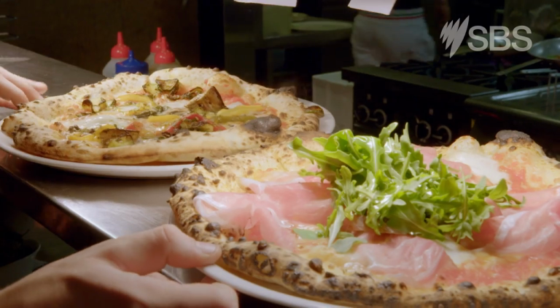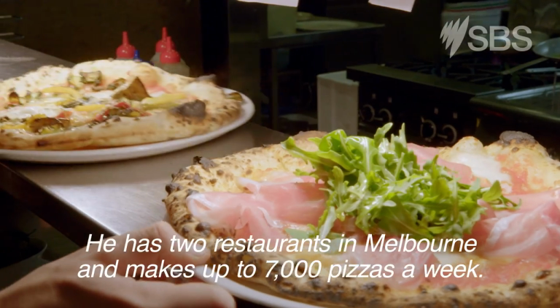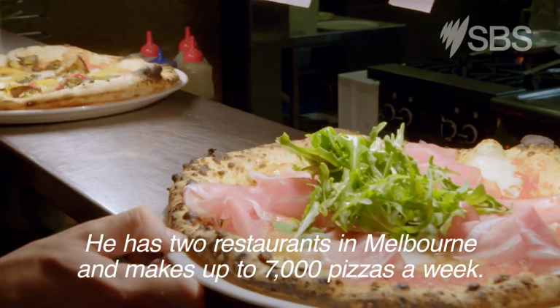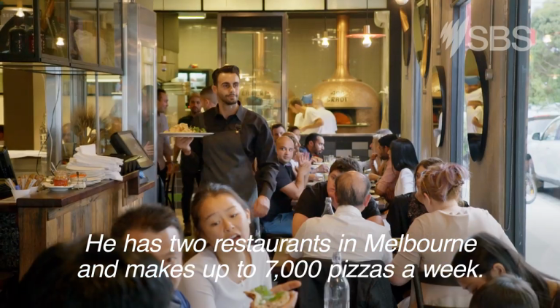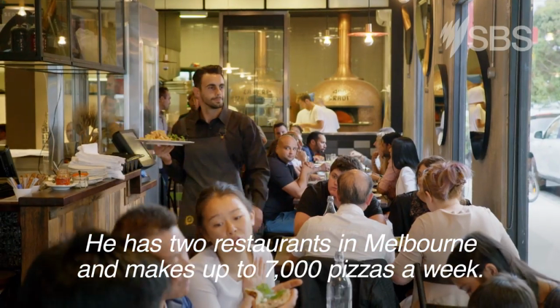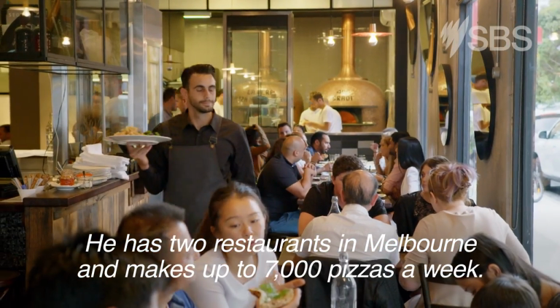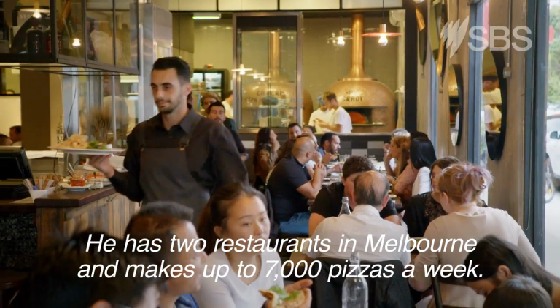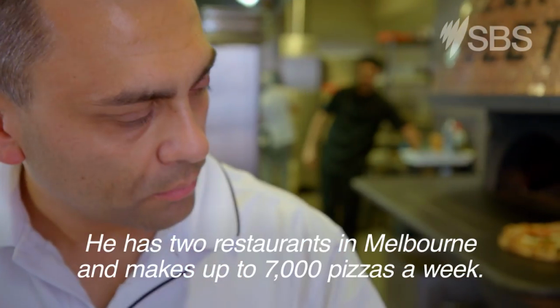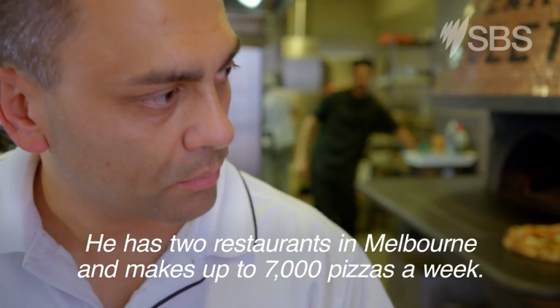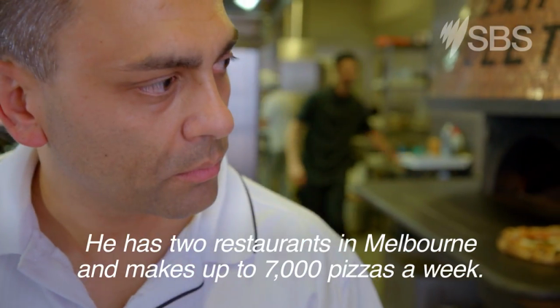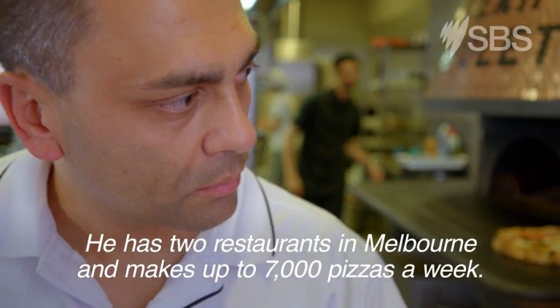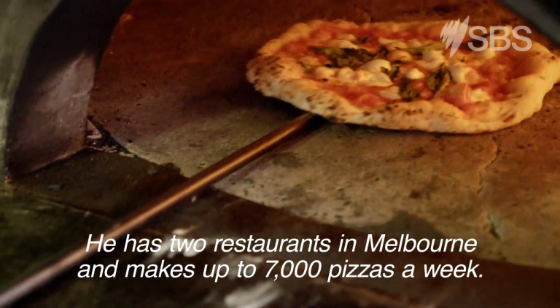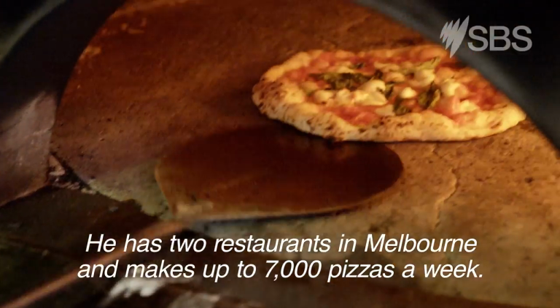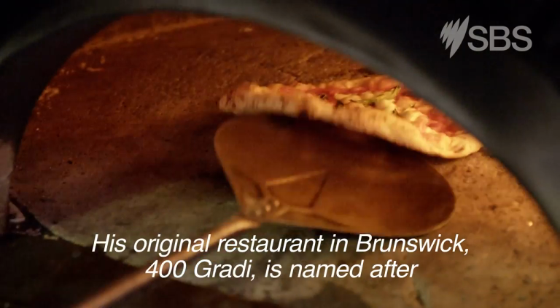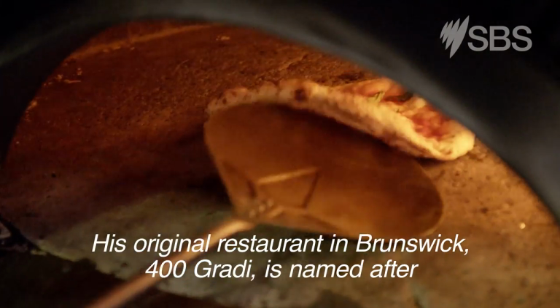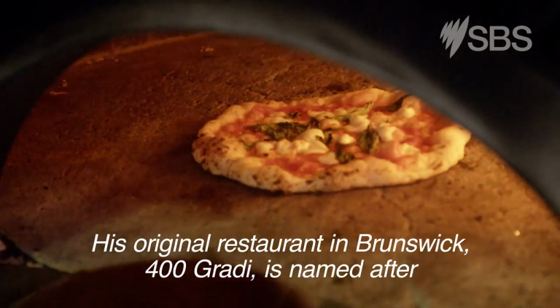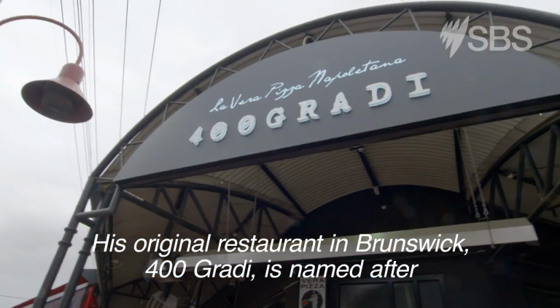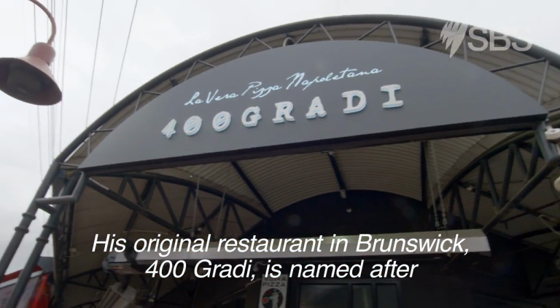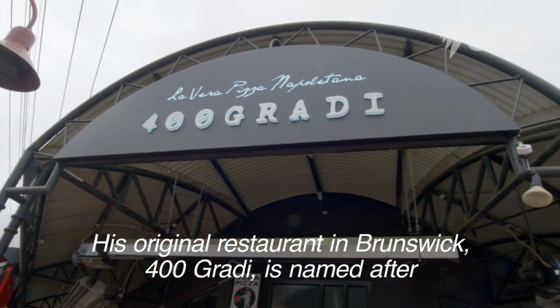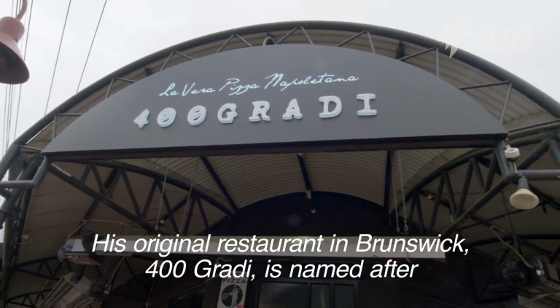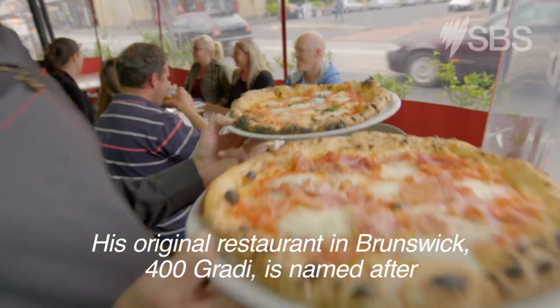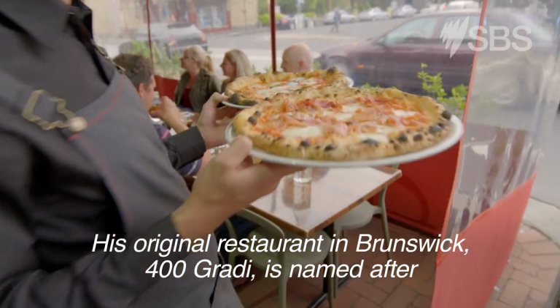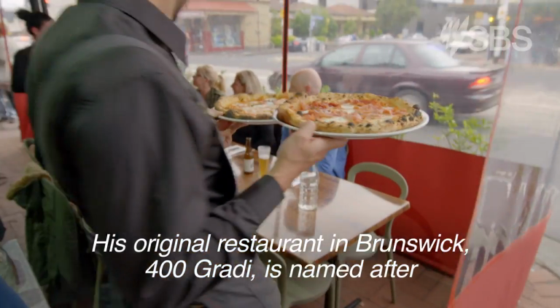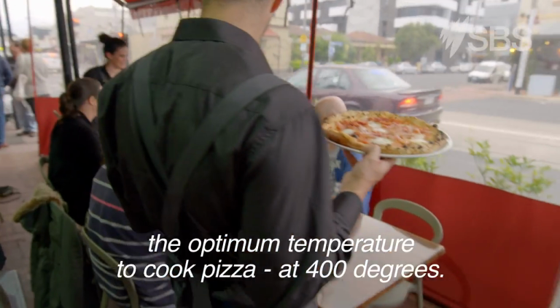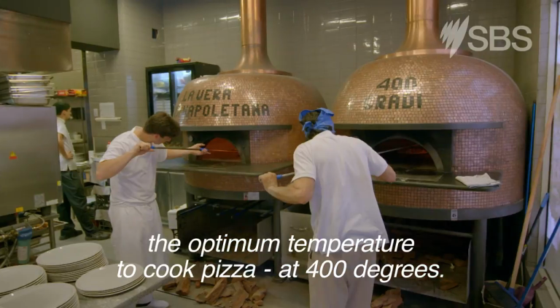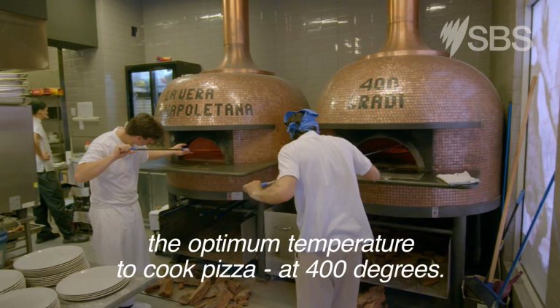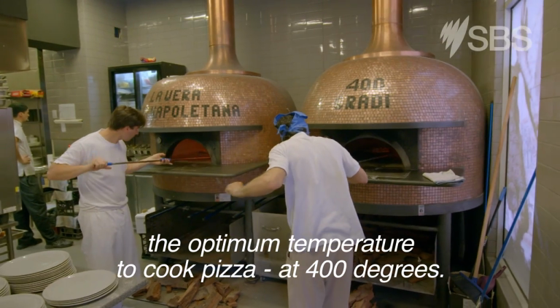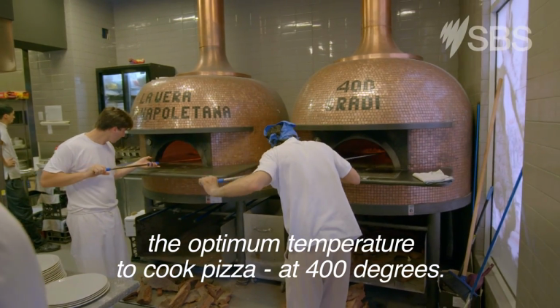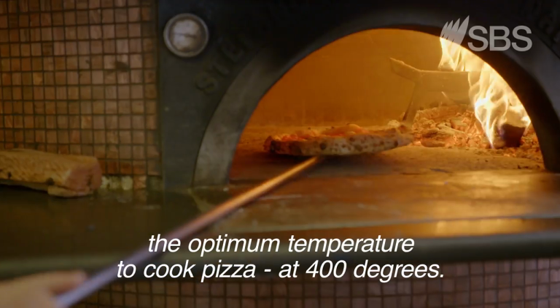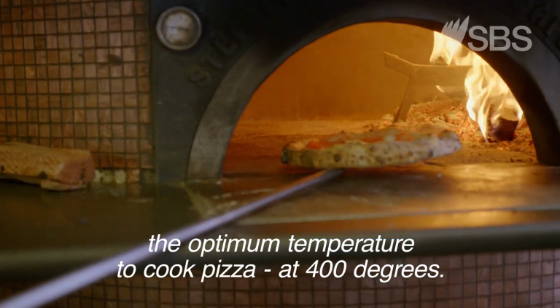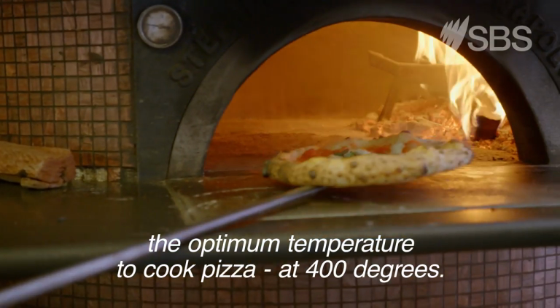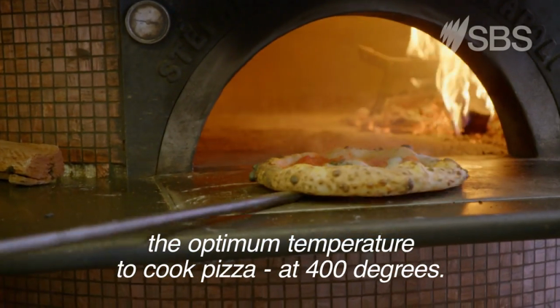He has two restaurants in Melbourne and makes up to 7,000 pizzas a week. His original restaurant in Brunswick, 400 Gradi, is named after the optimum temperature to cook pizza at 400 degrees.